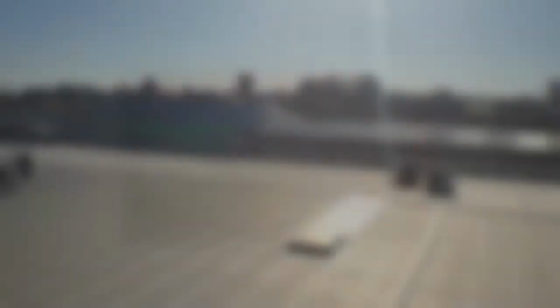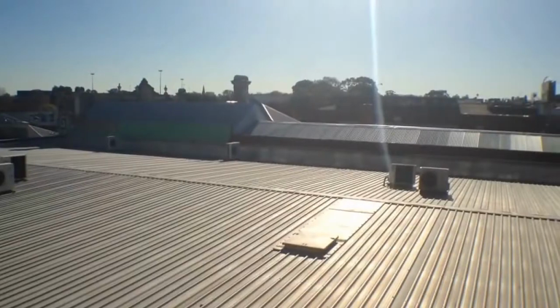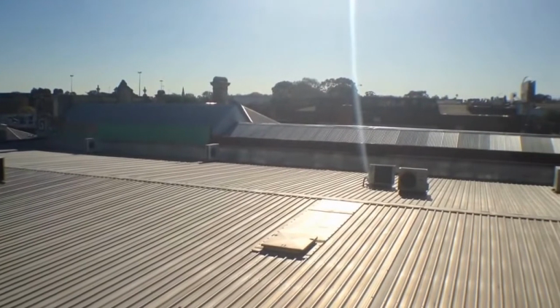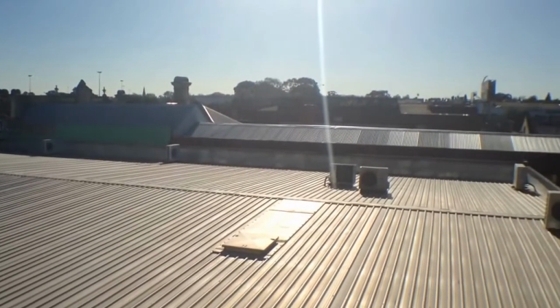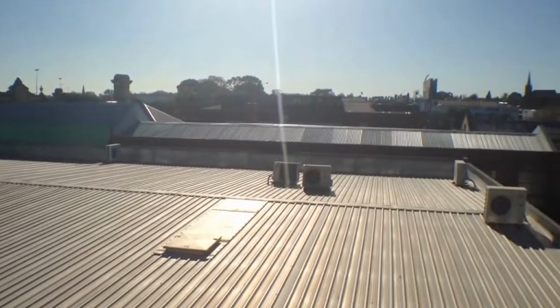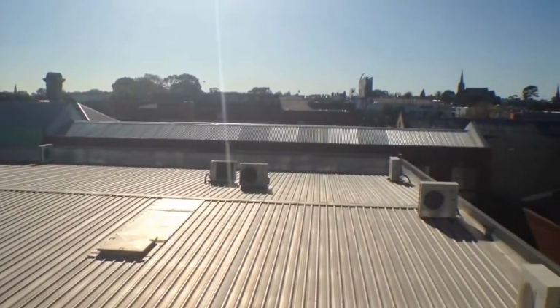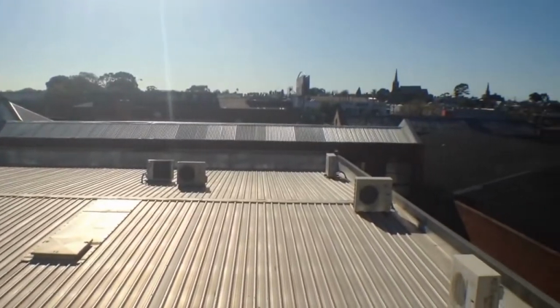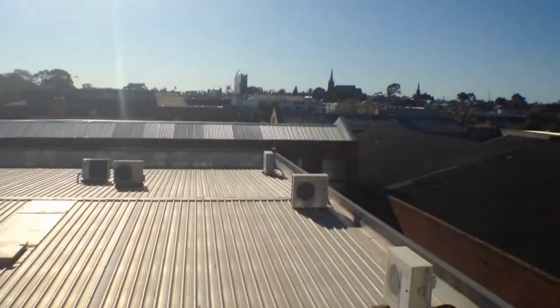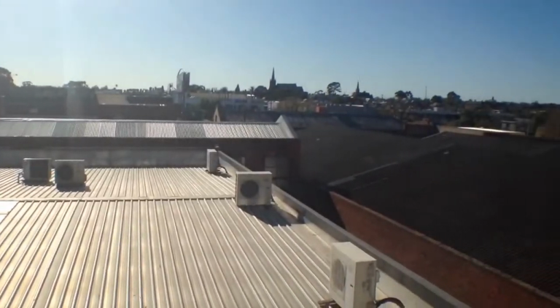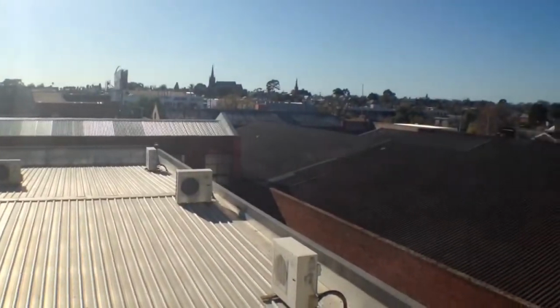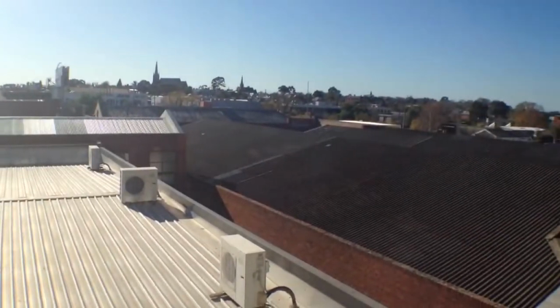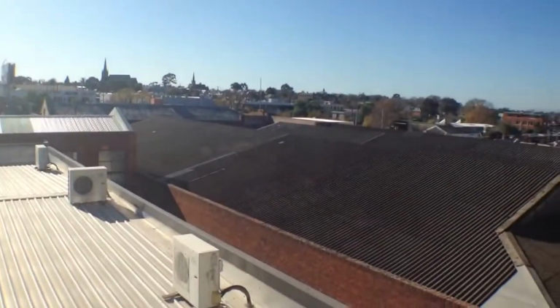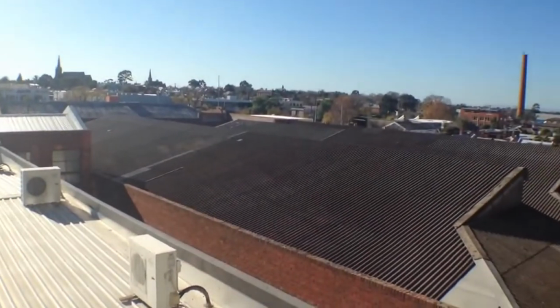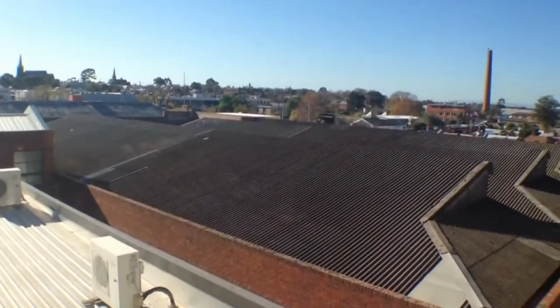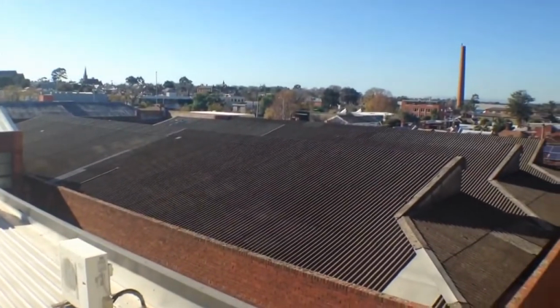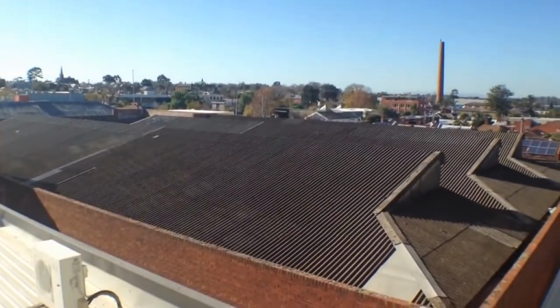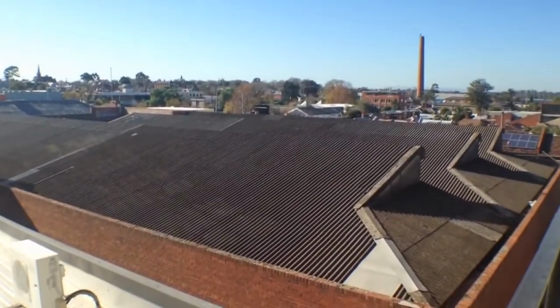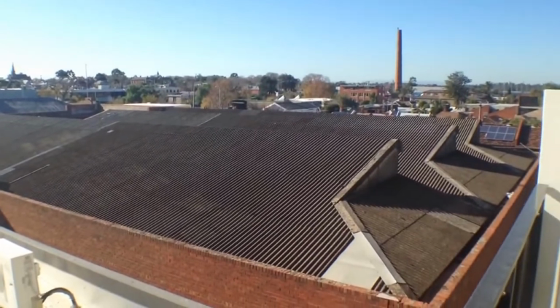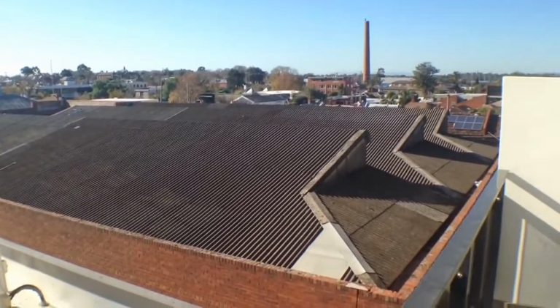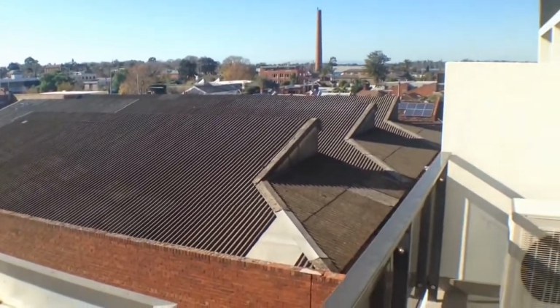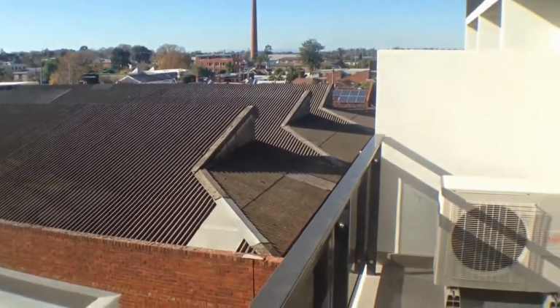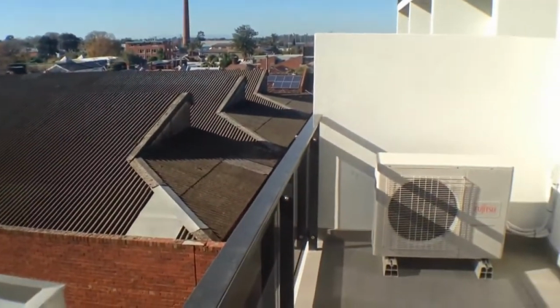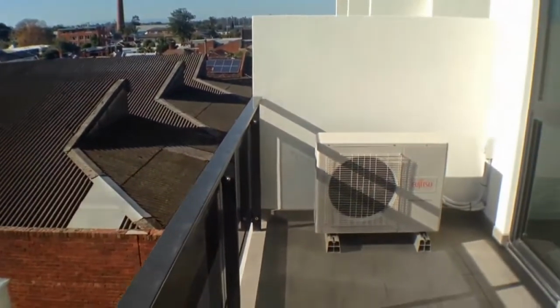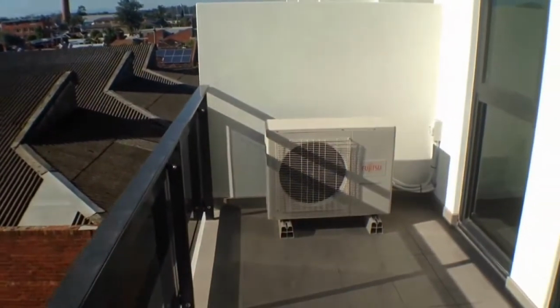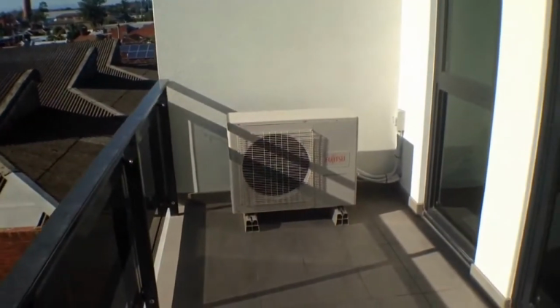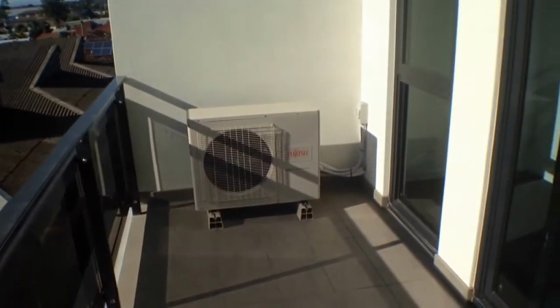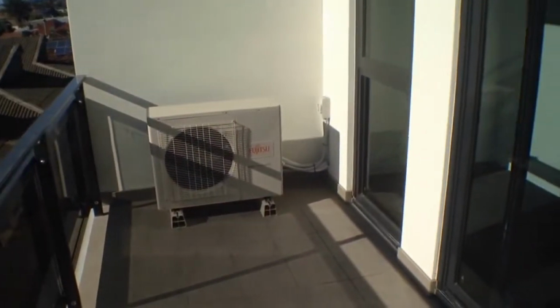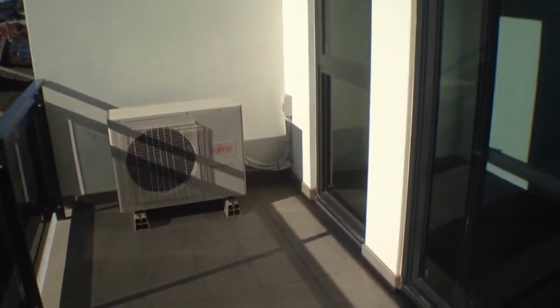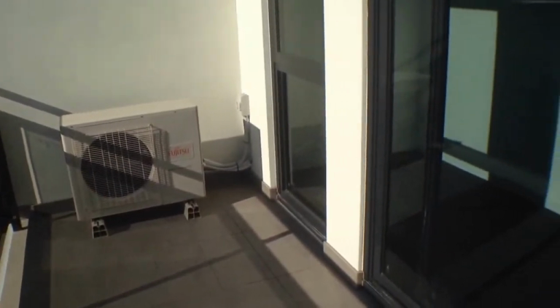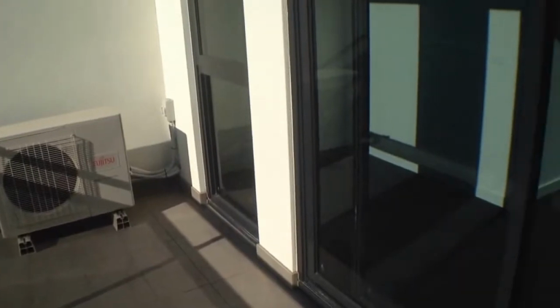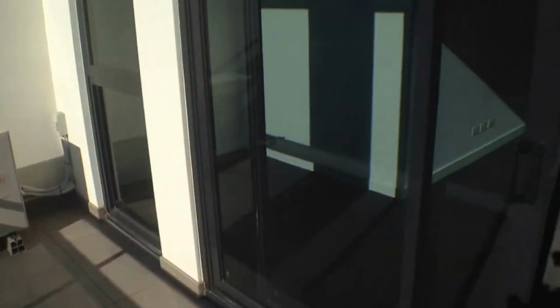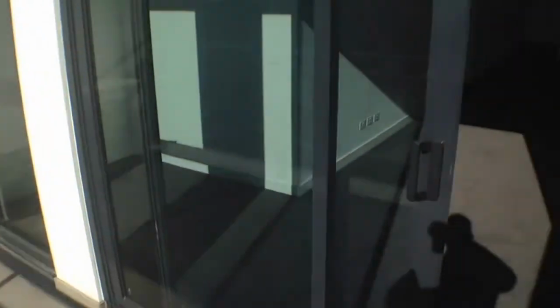Hi, my name is Stephen Fitzhine from Melbourne Real Estate and this is the marketing video for 210 at 6 Mater Street in Collingwood. This is the view from your balcony. I'll take you for a tour of the property today, beginning on this balcony.